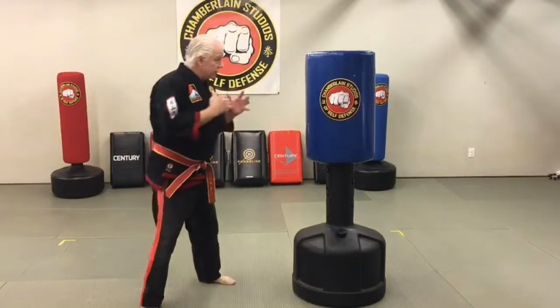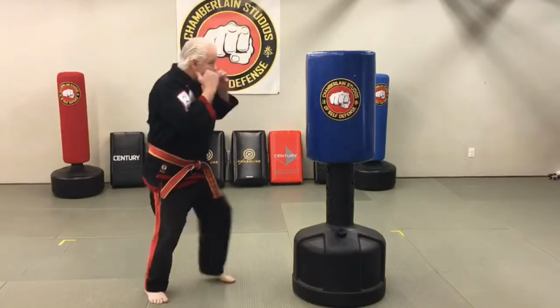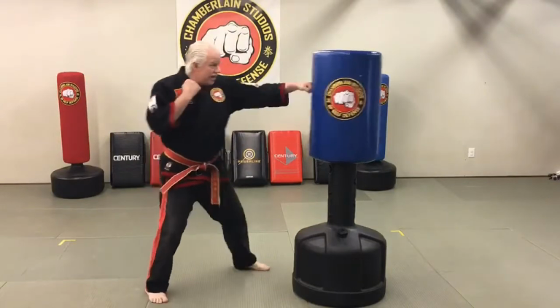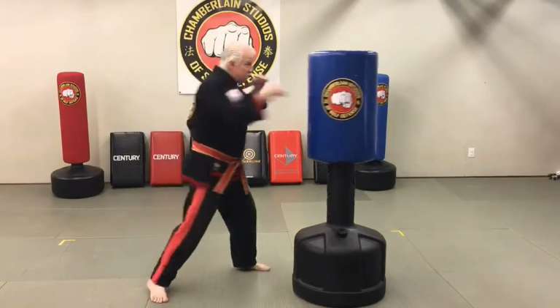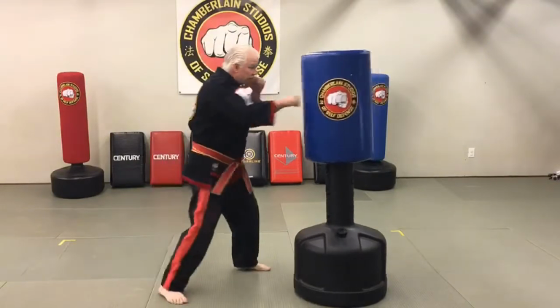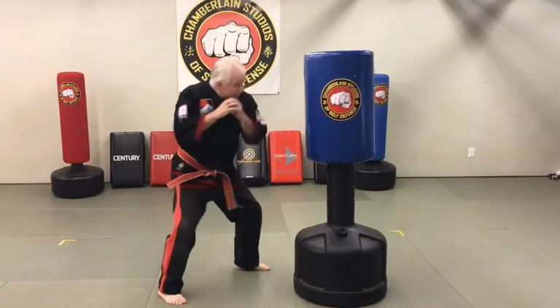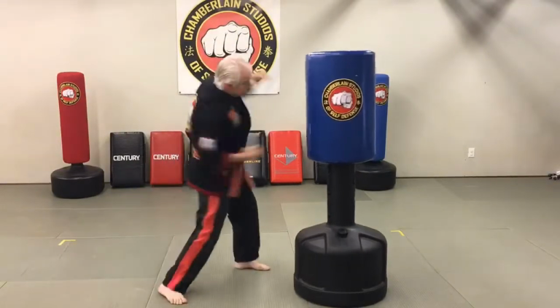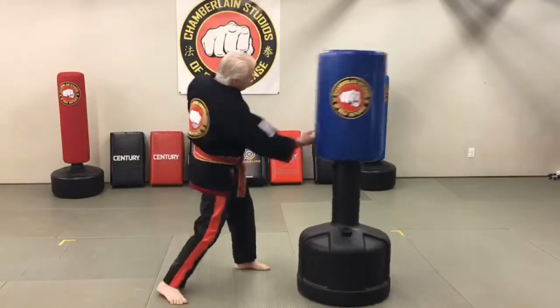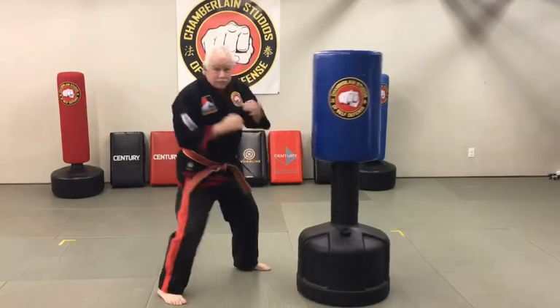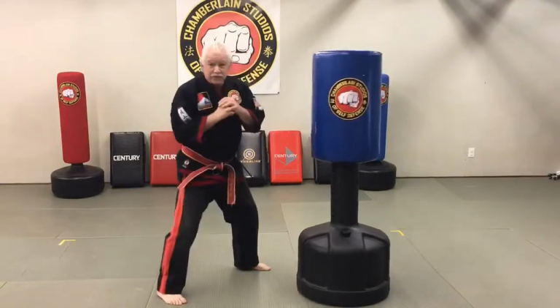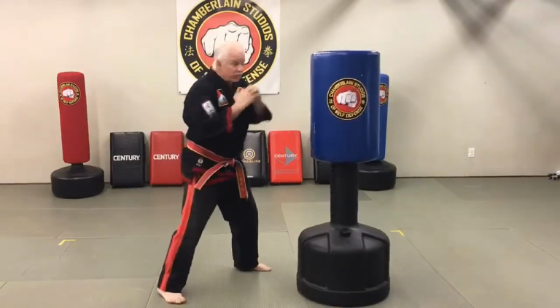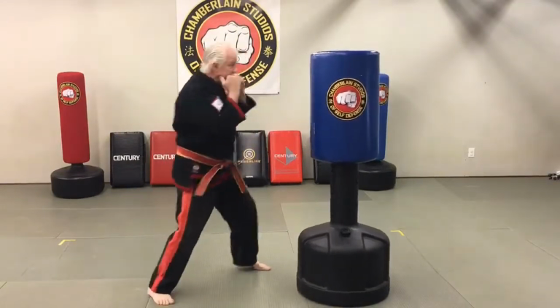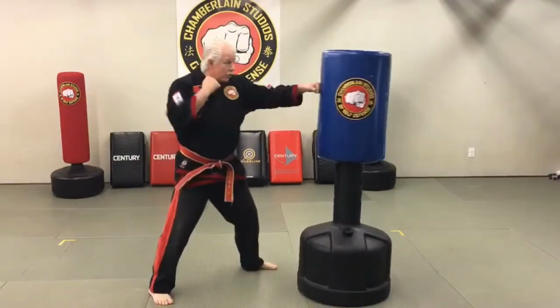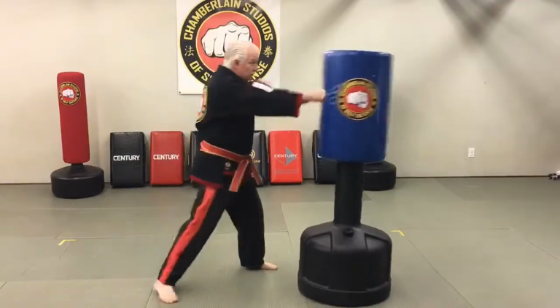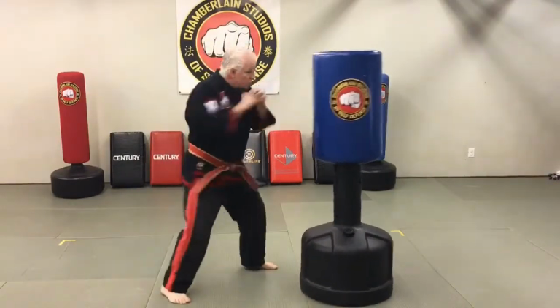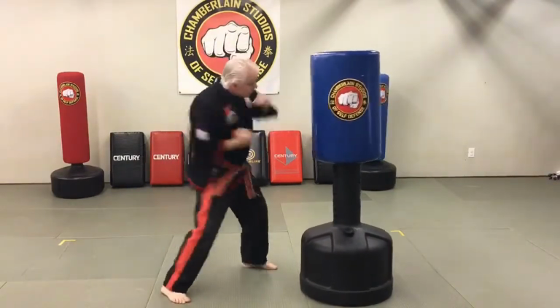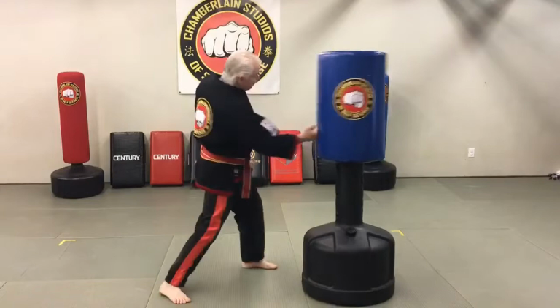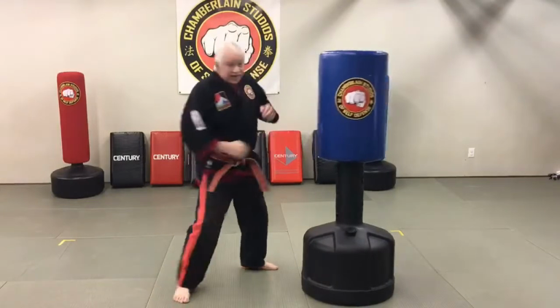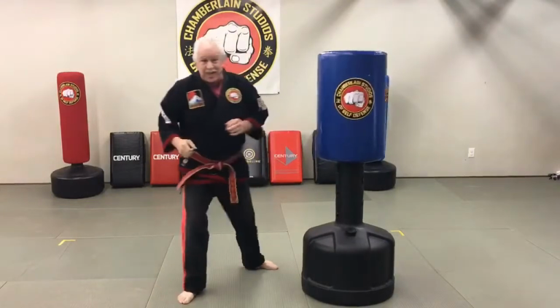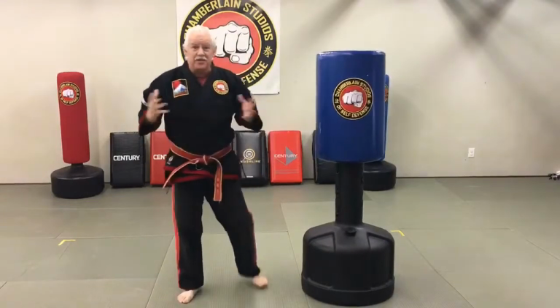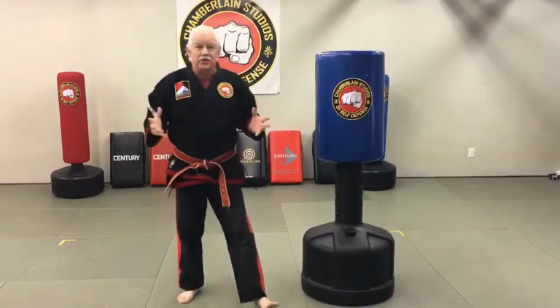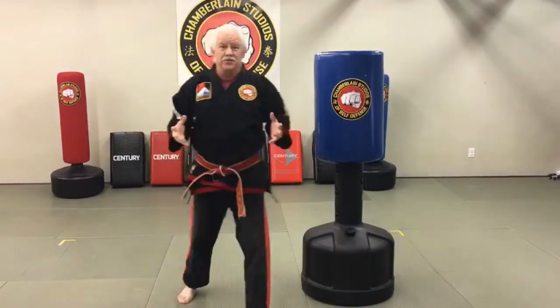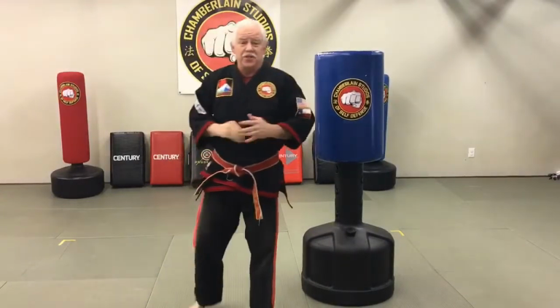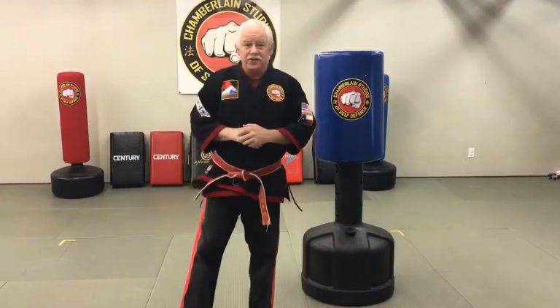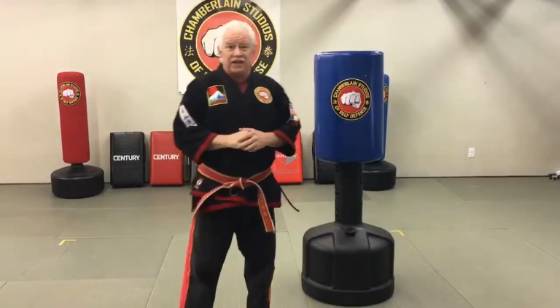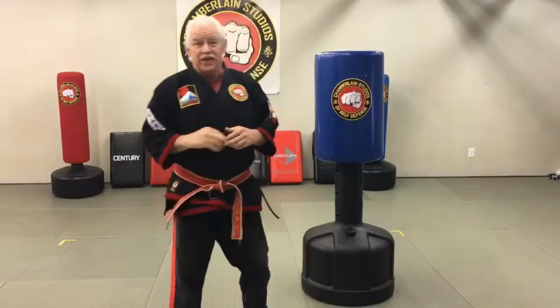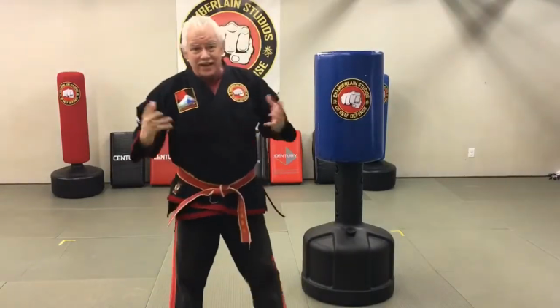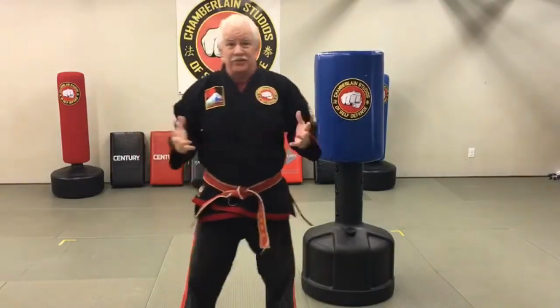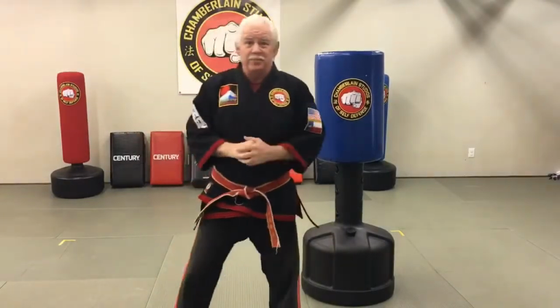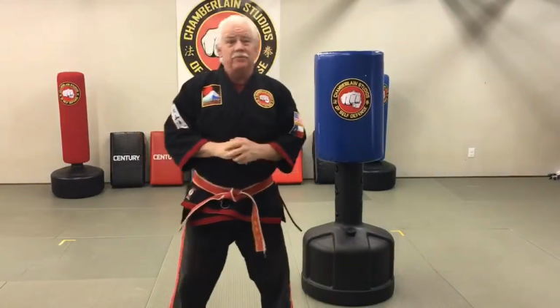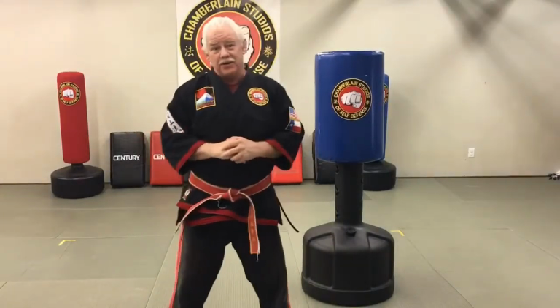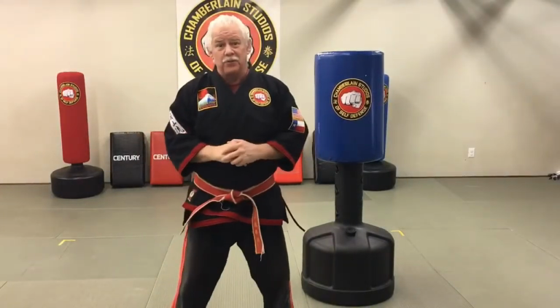So it's a jab, cross, hook punch to the body. How many of those can you do in 30 seconds? And here's a clip of him doing it as well.